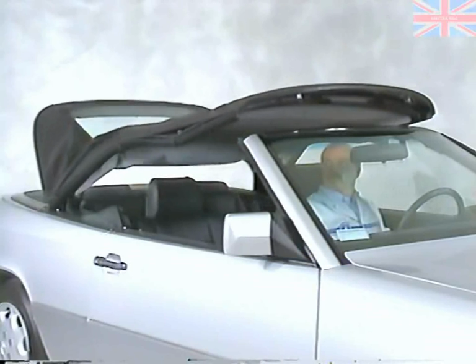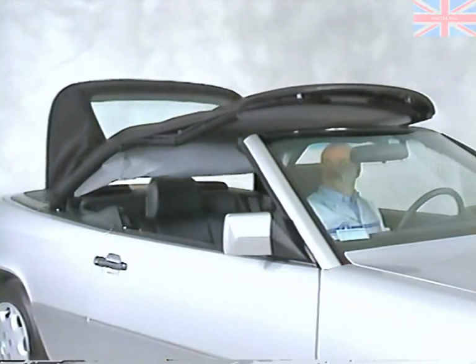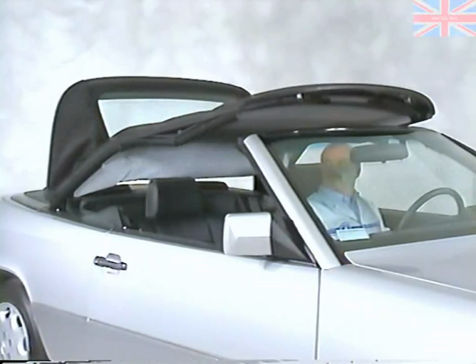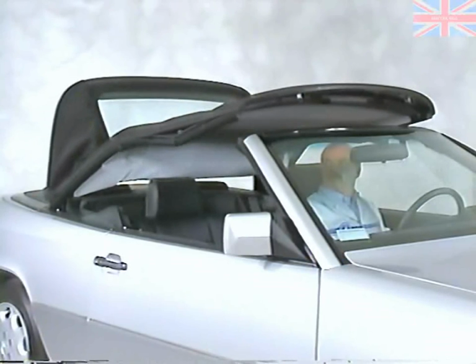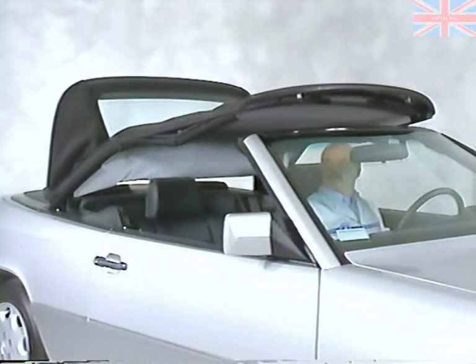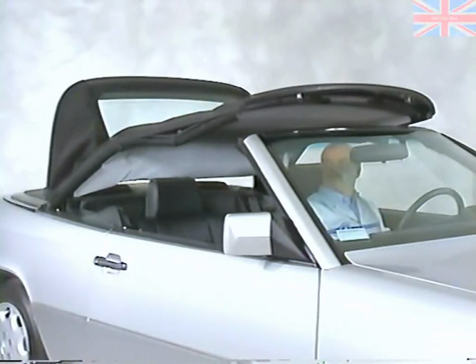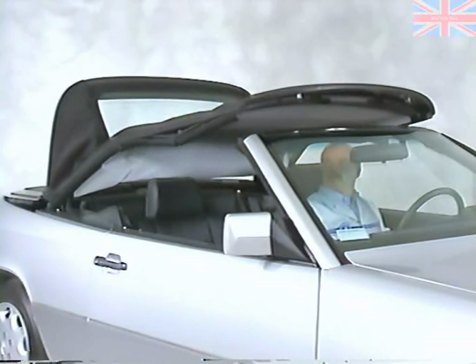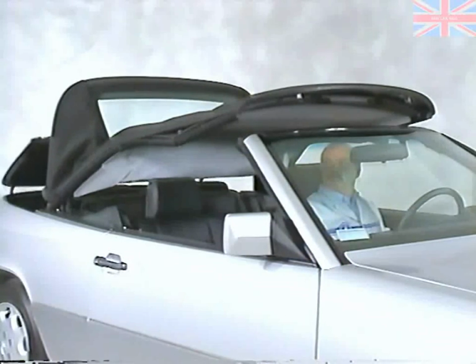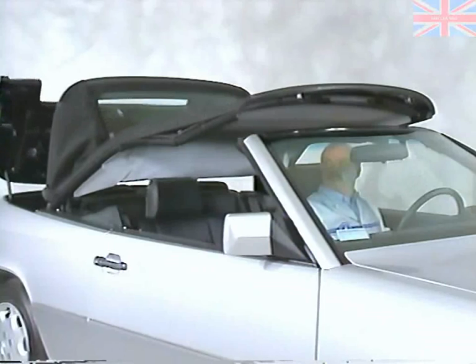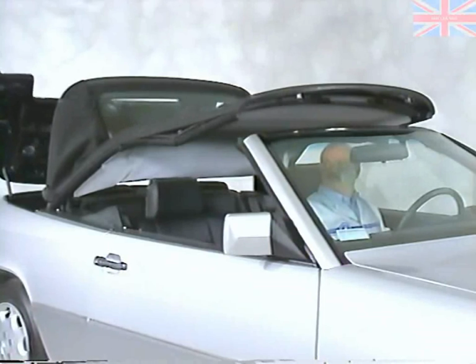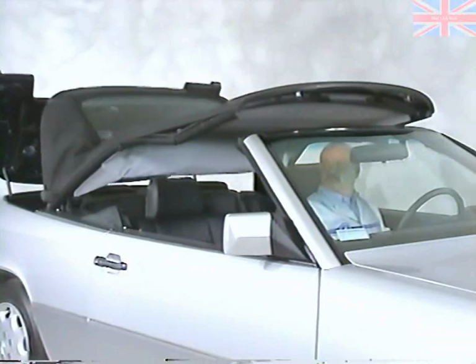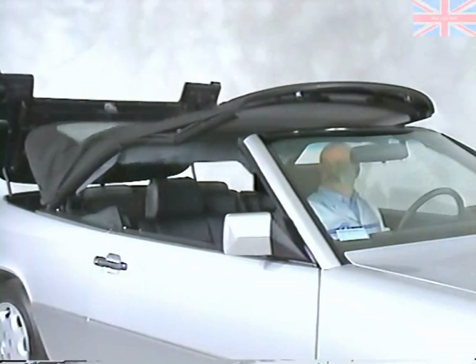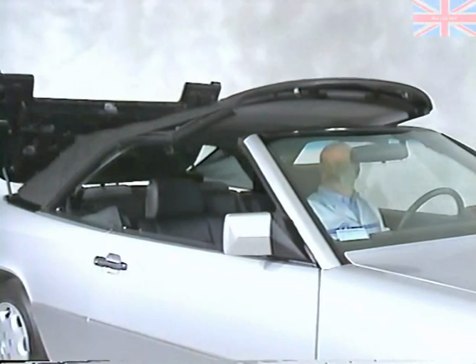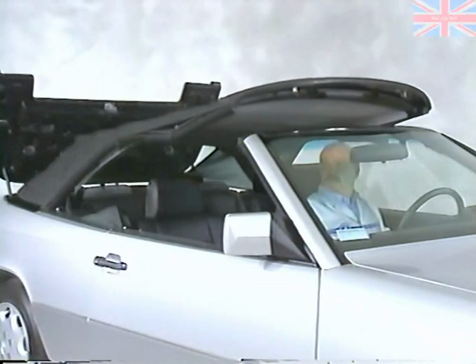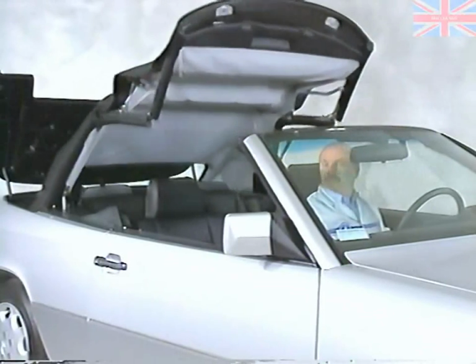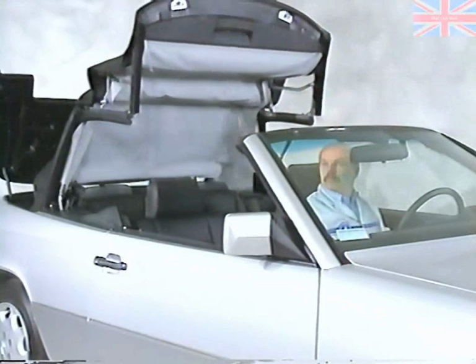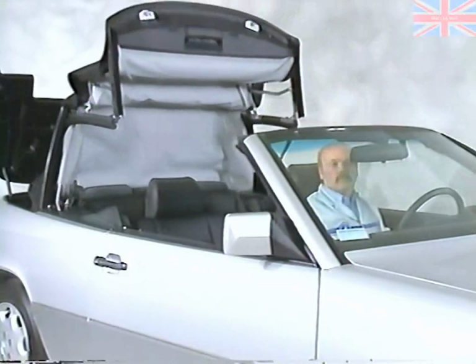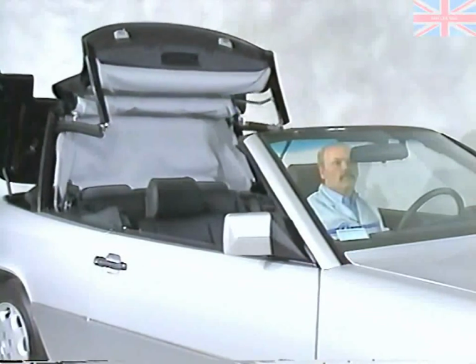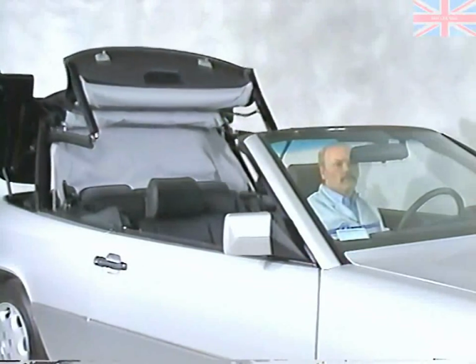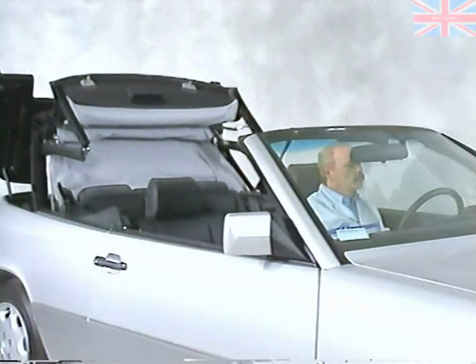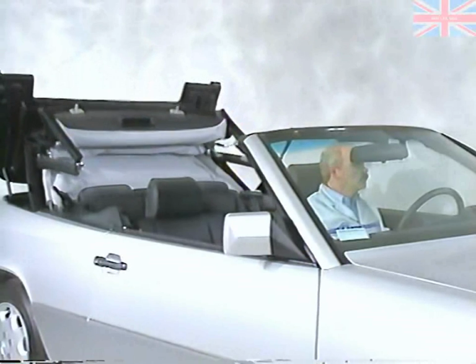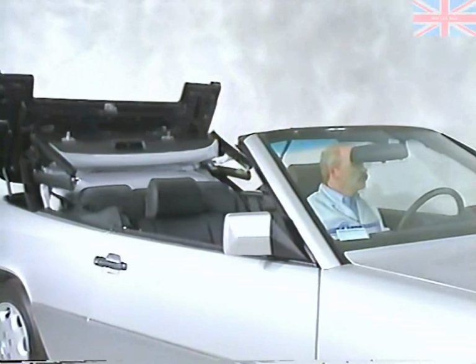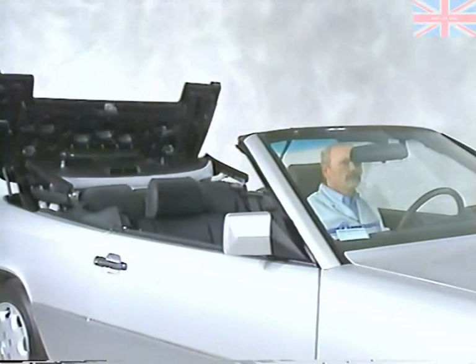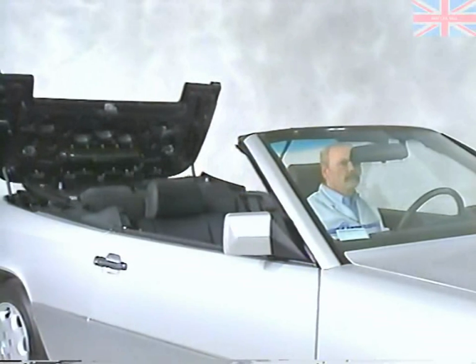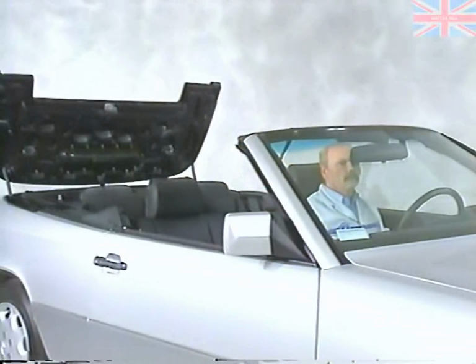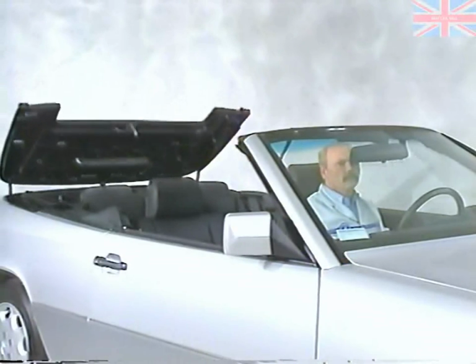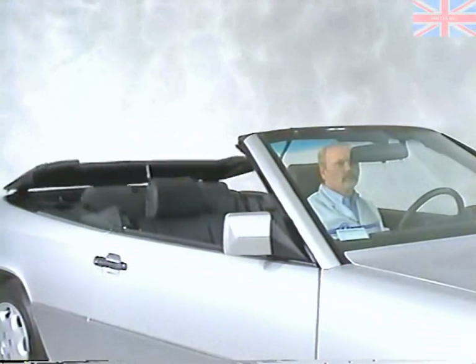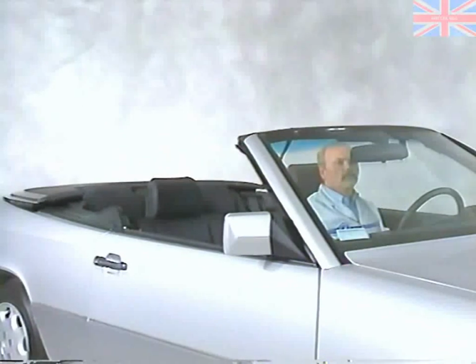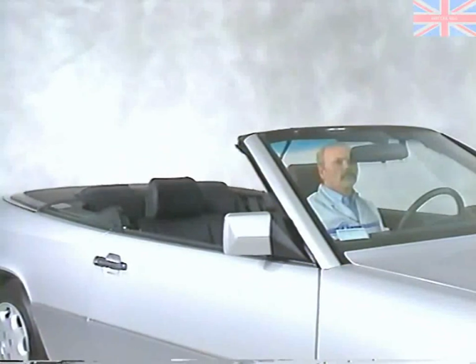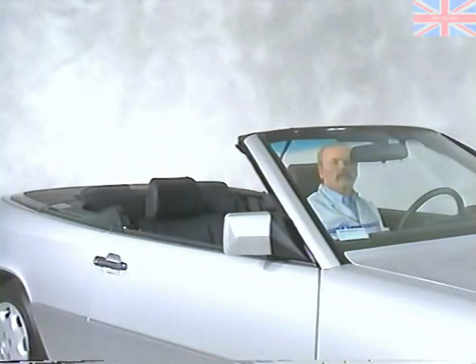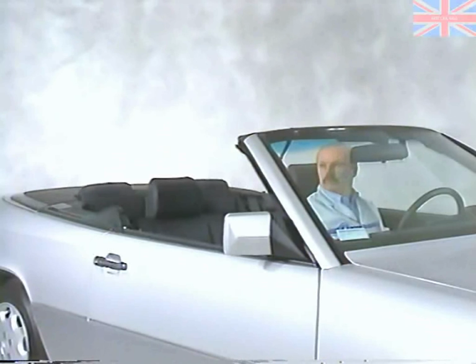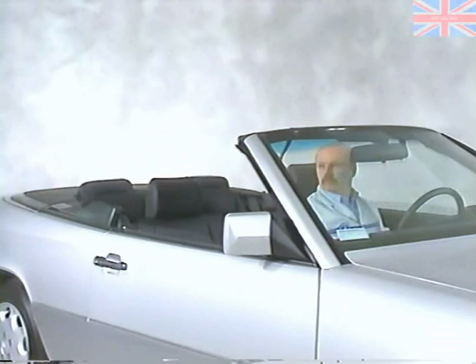Be sure that you have enough clearance to operate the top and that everyone in the area stays clear of the top mechanism while it's moving. Once the top has been secured, the windows will return to their original position.